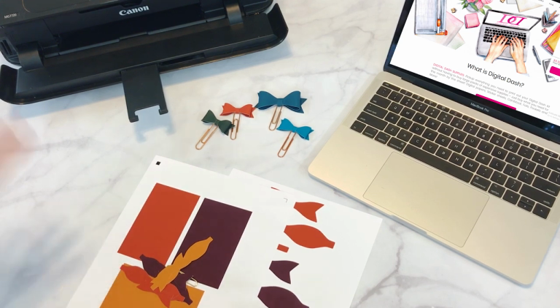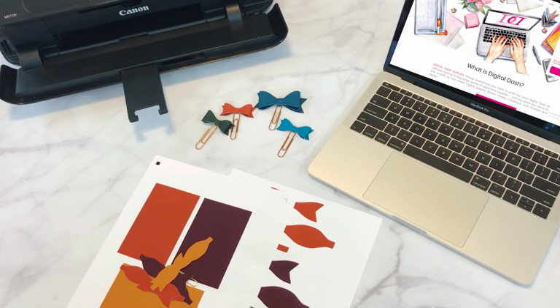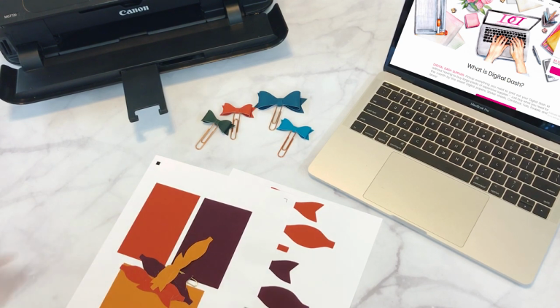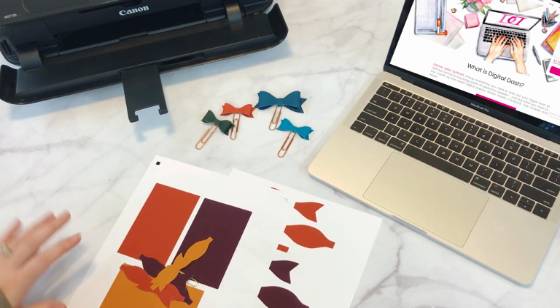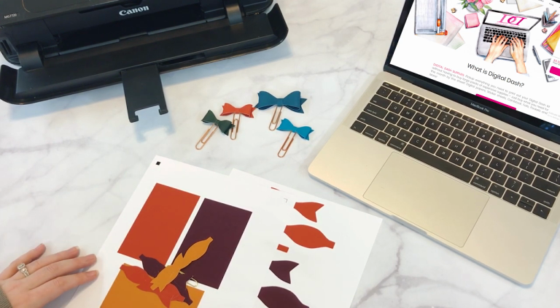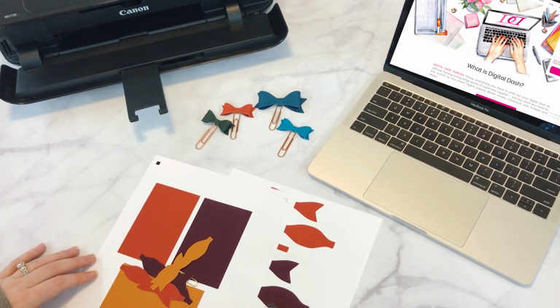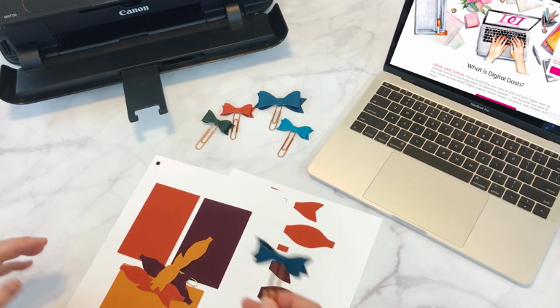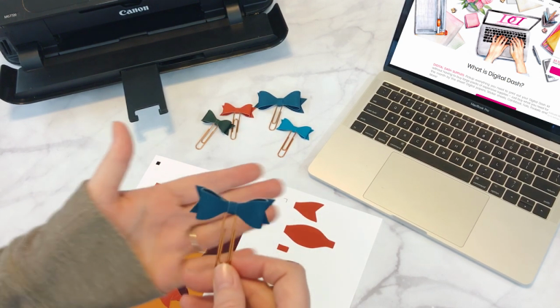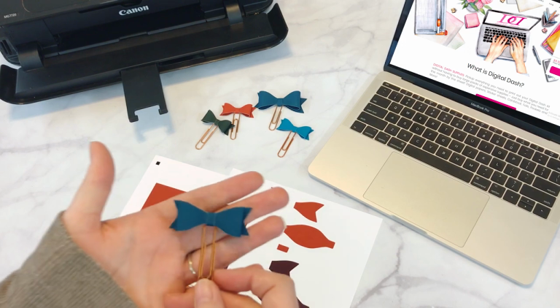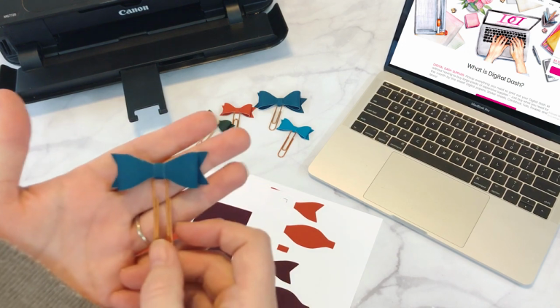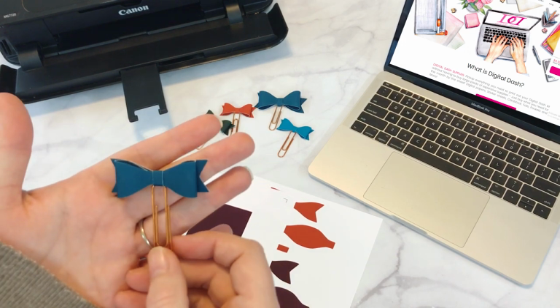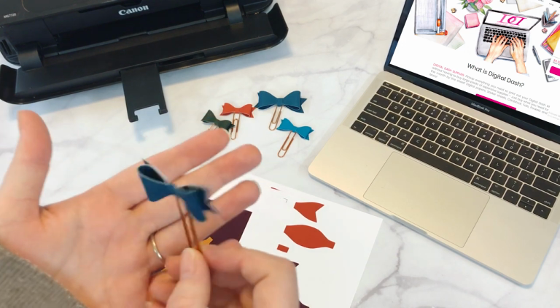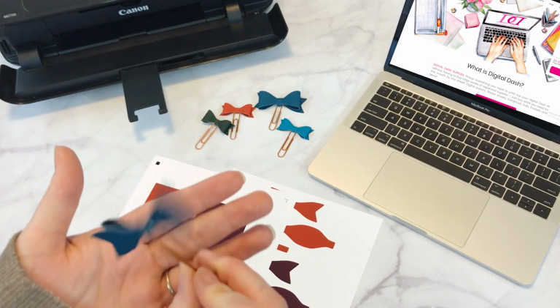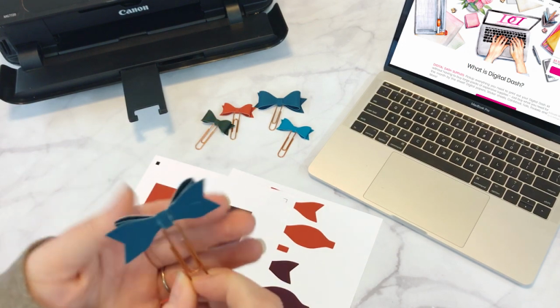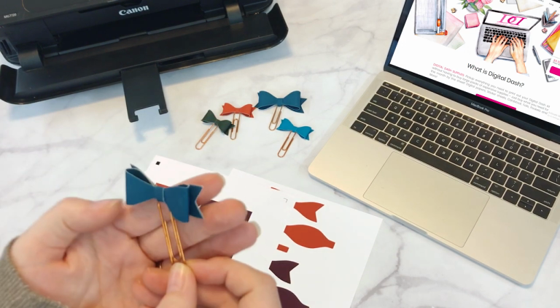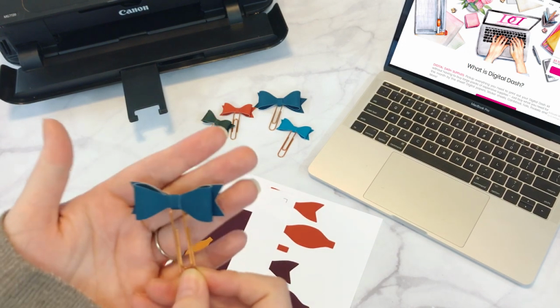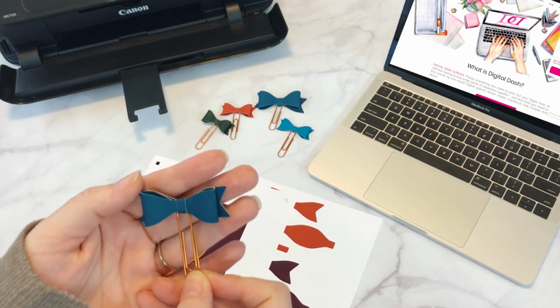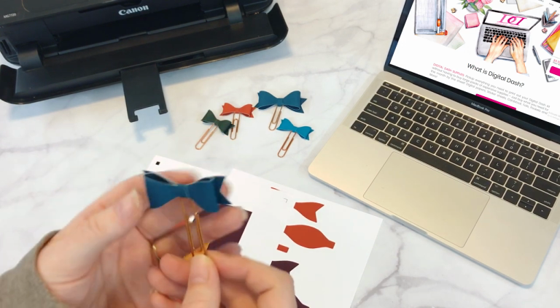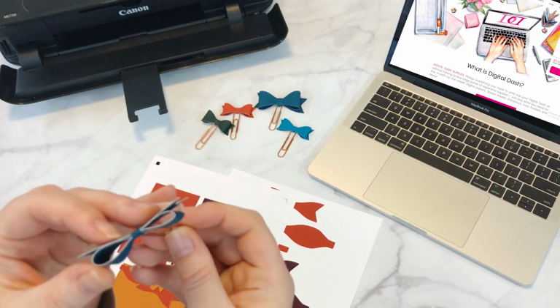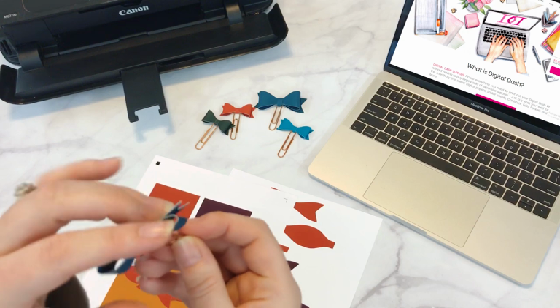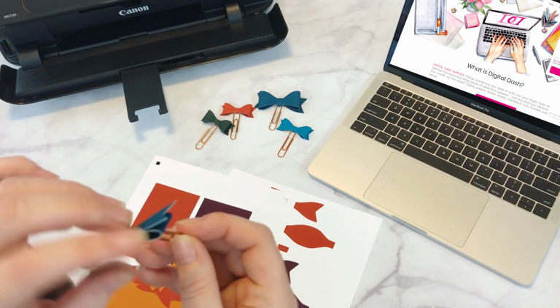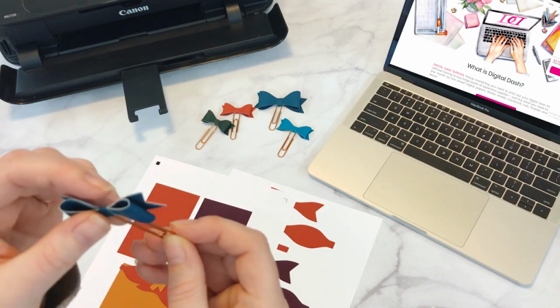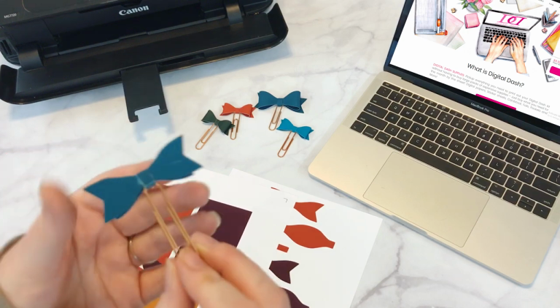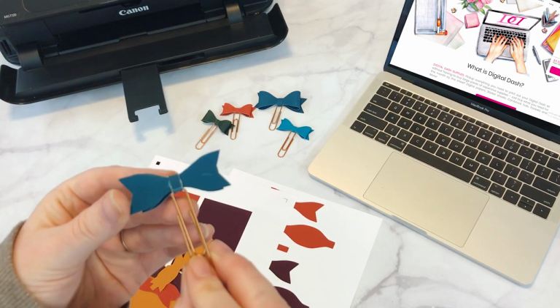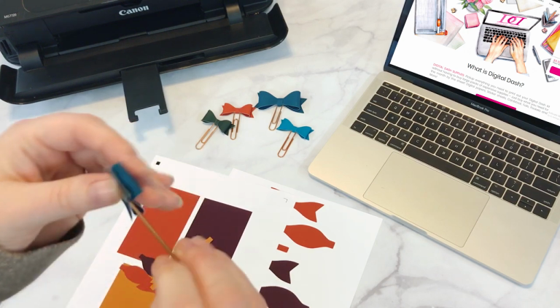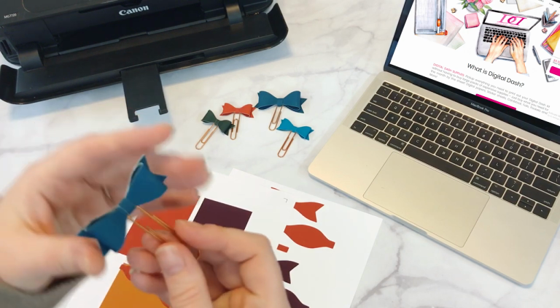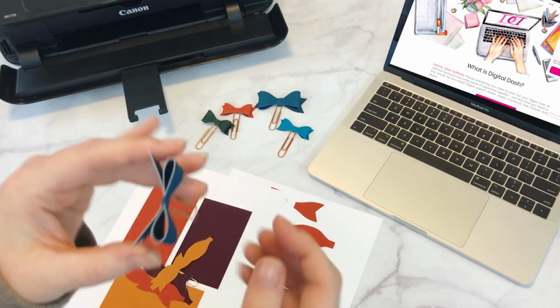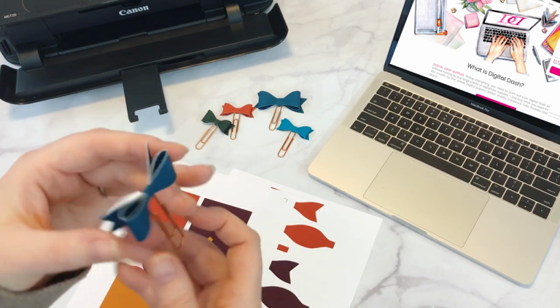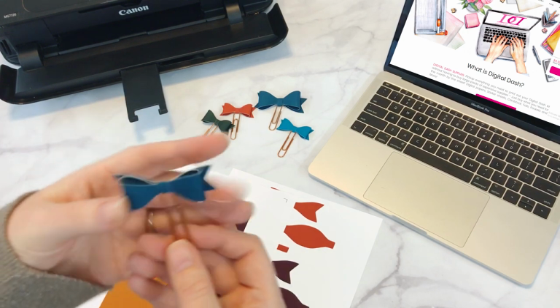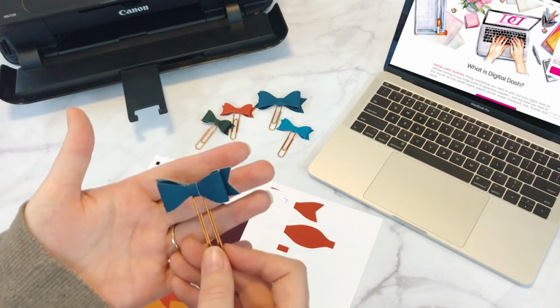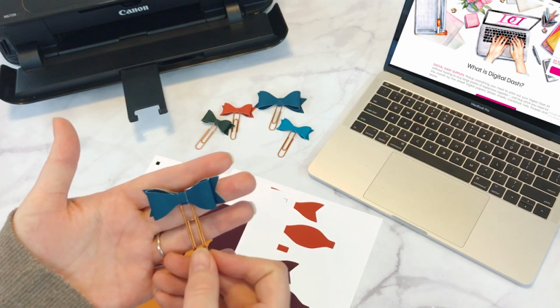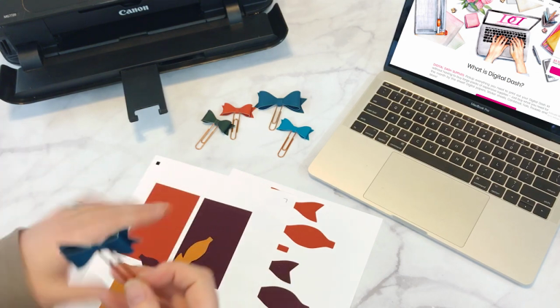So today we have our brand new item that we have in our kits — these paper bow clips. Look at these. They're so cute. I love them. You can see they're double-sided printed, so you get color on all sides and even the inside. Super cute.